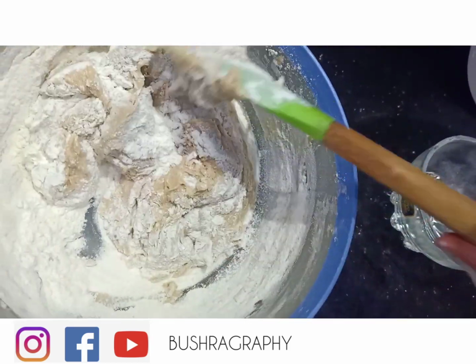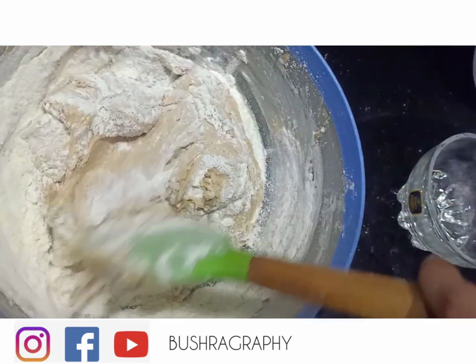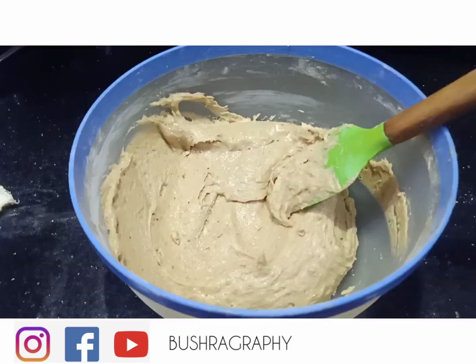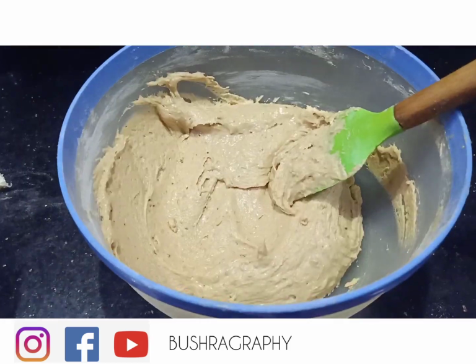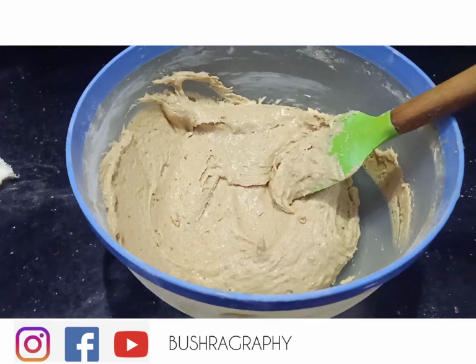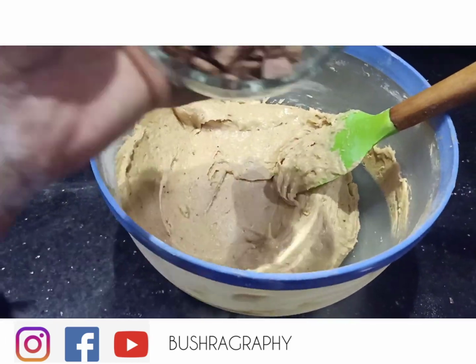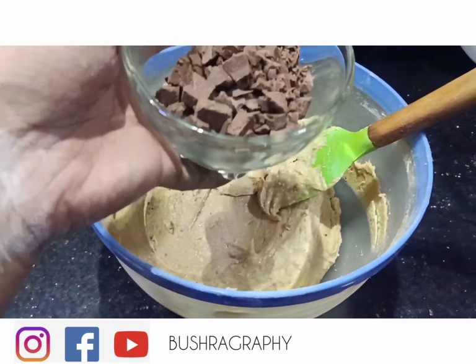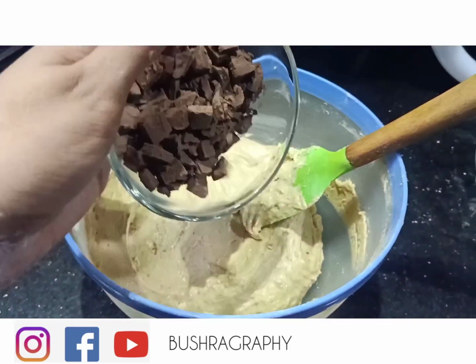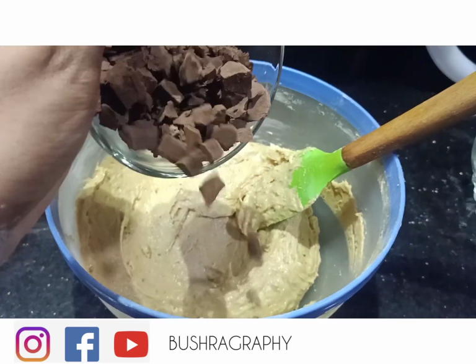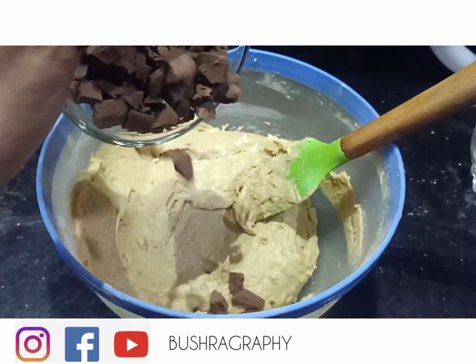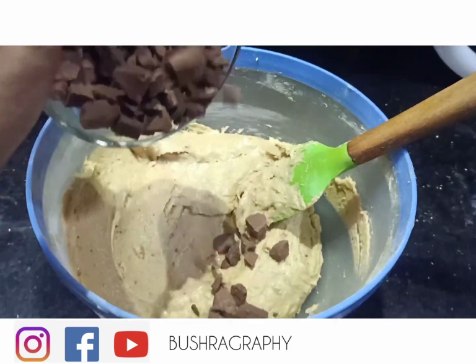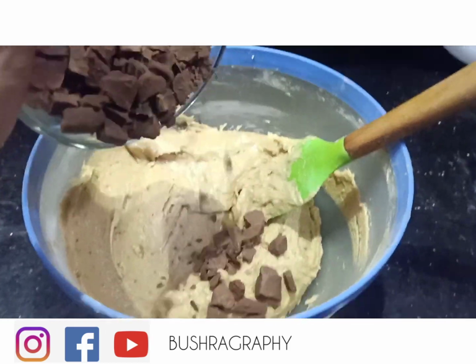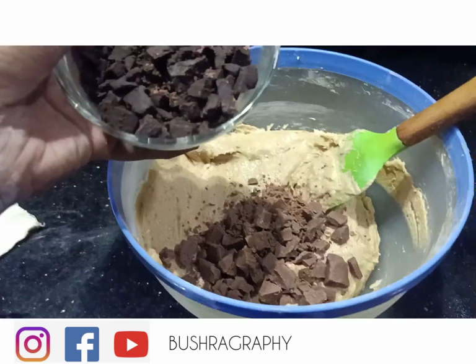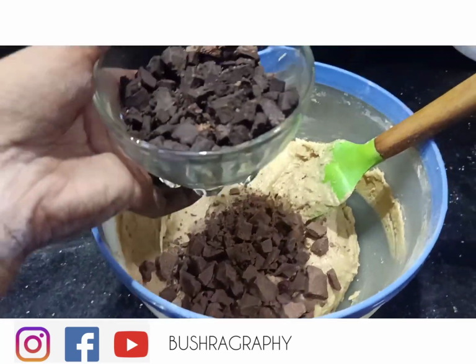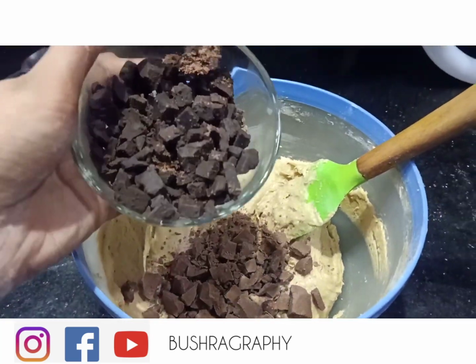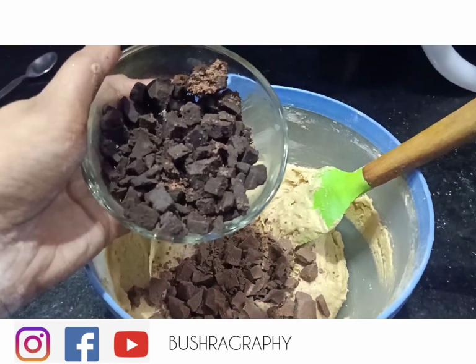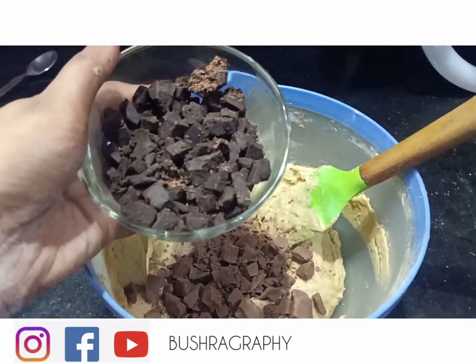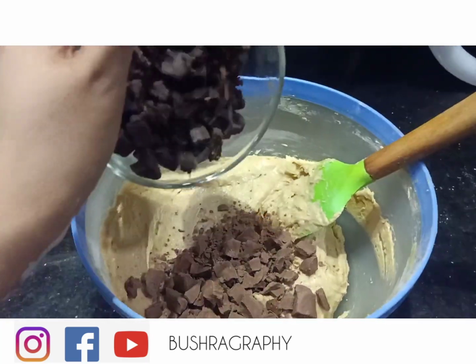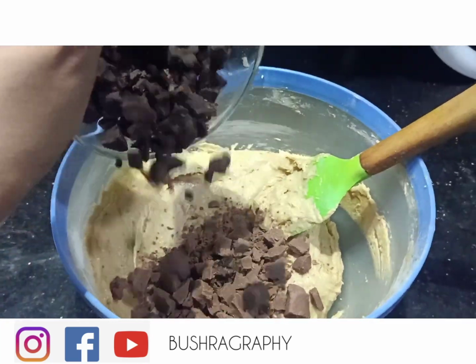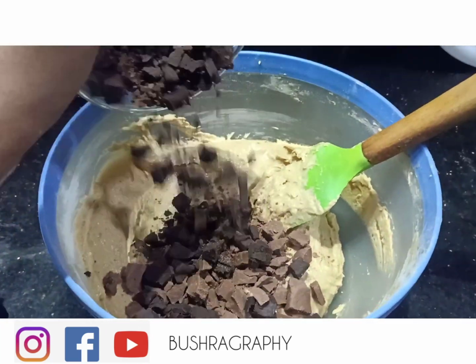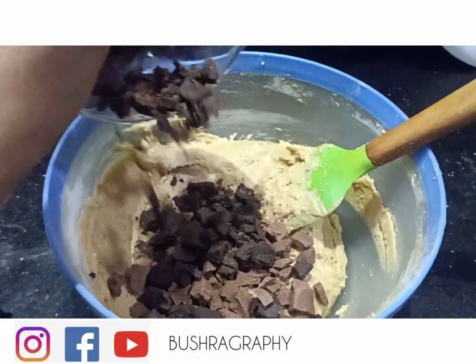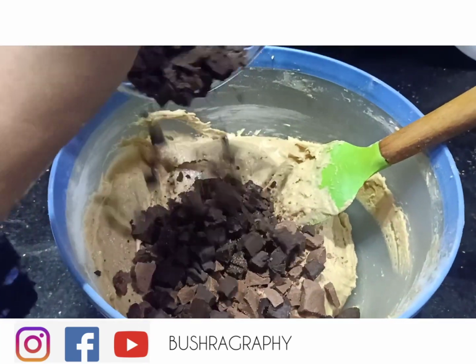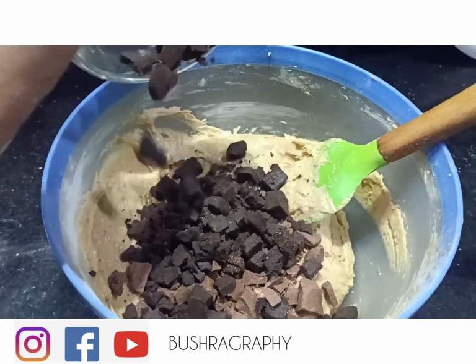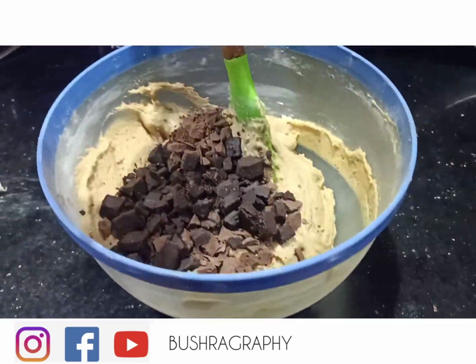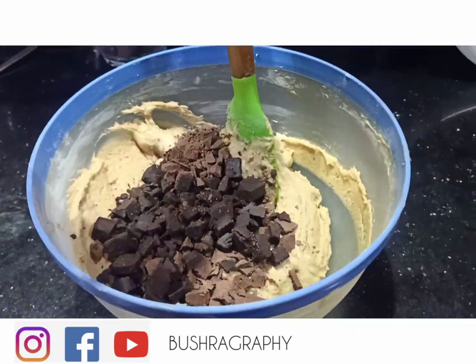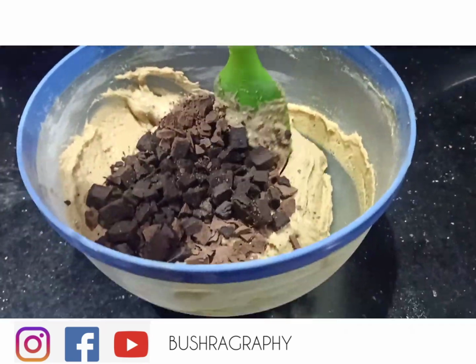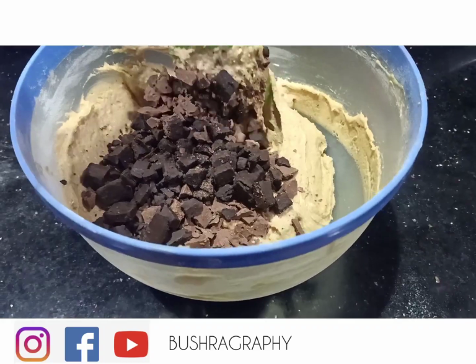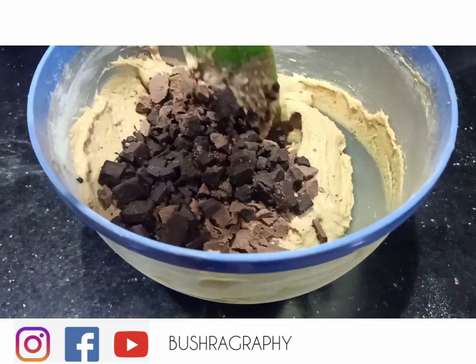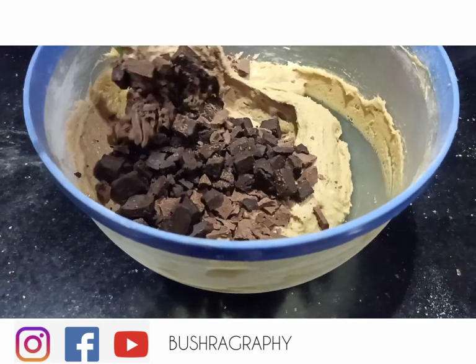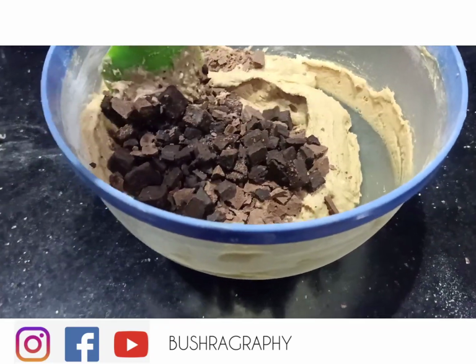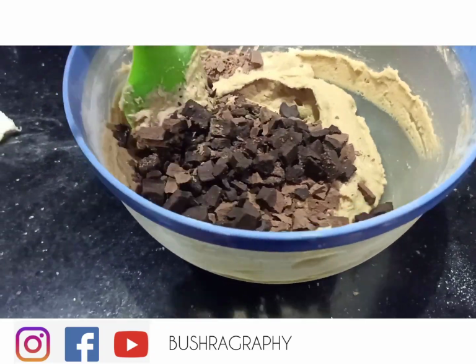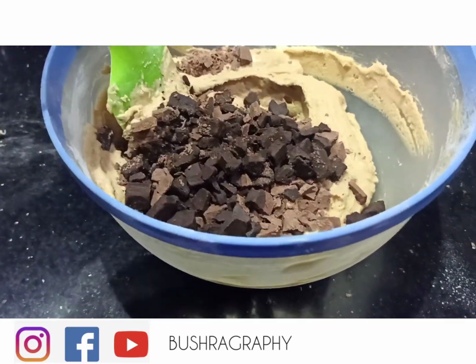I will add half cup cooking chocolate chunks. I have both dark and milk chocolate so I have used both of them. If you have chocolate chips available, you can add them — no problem.